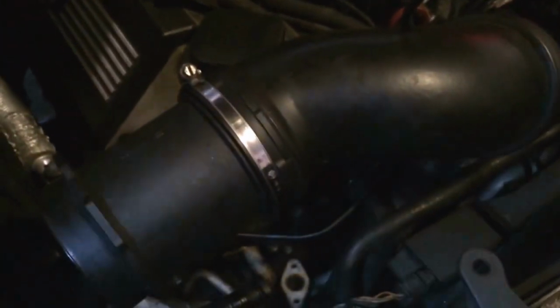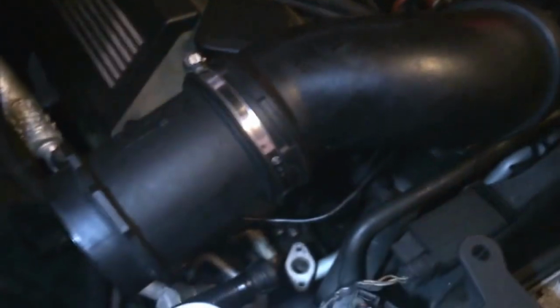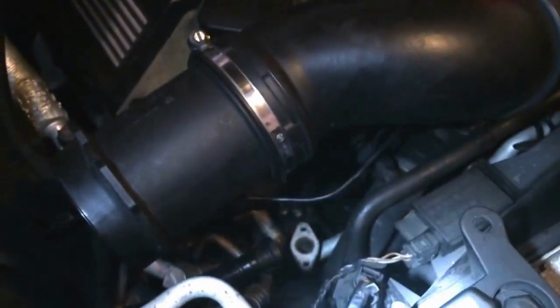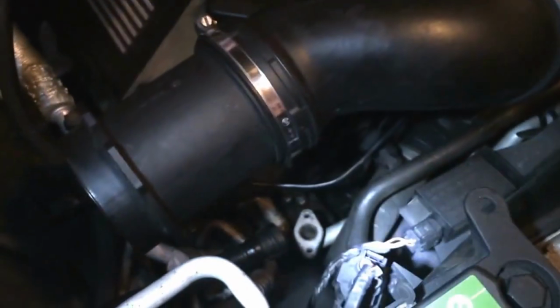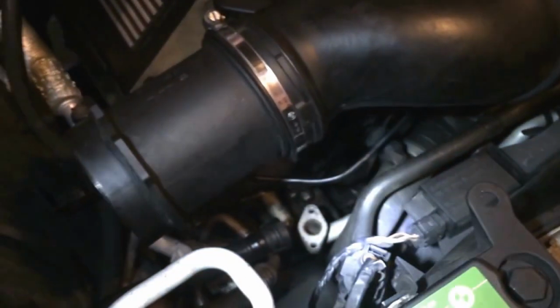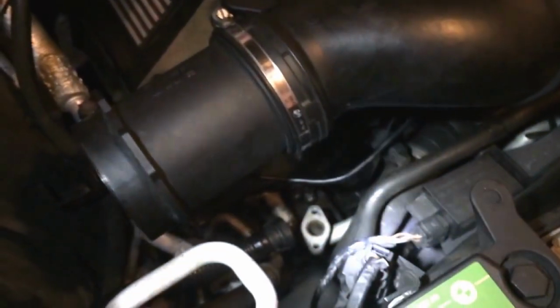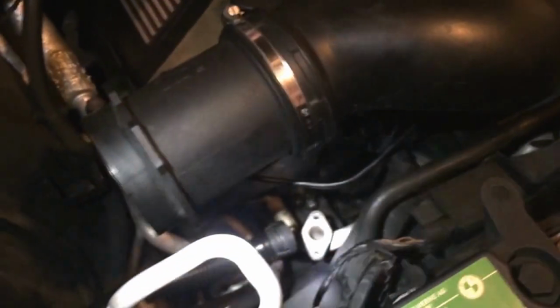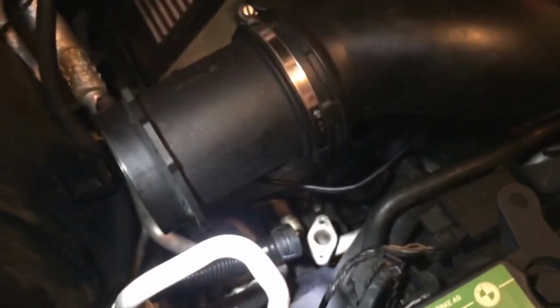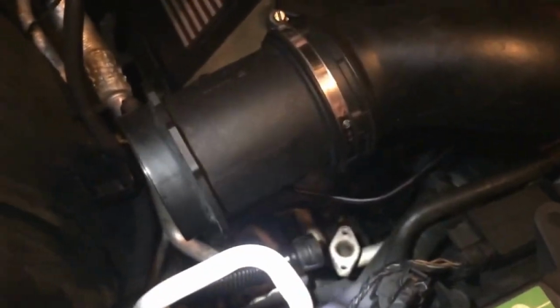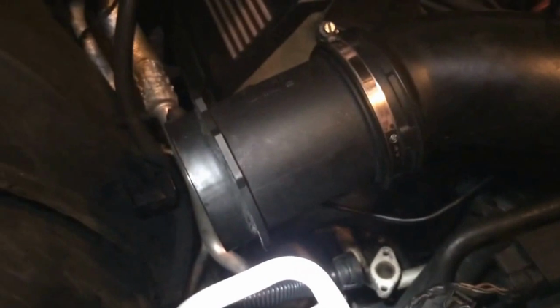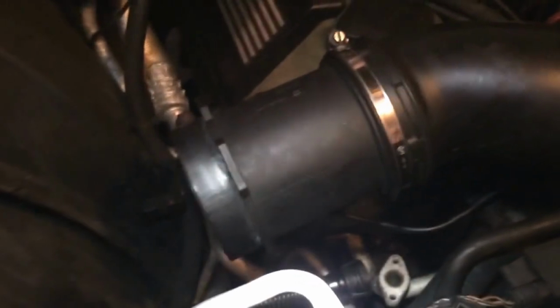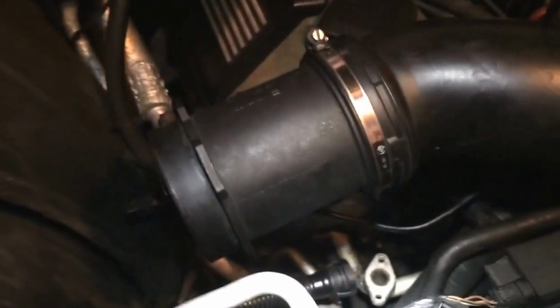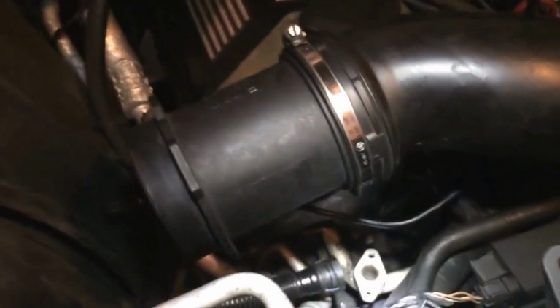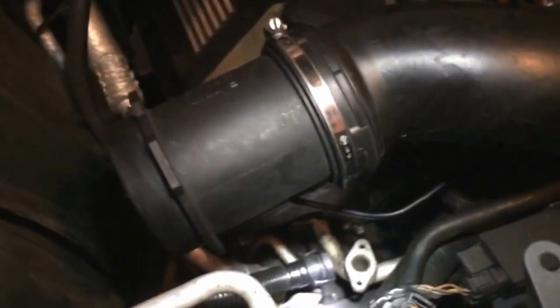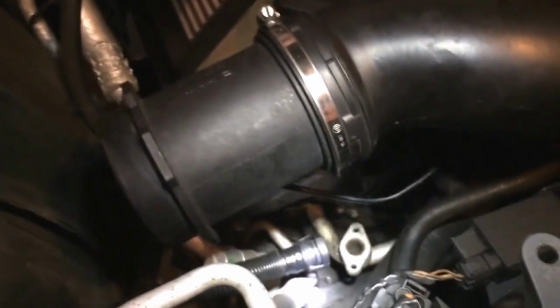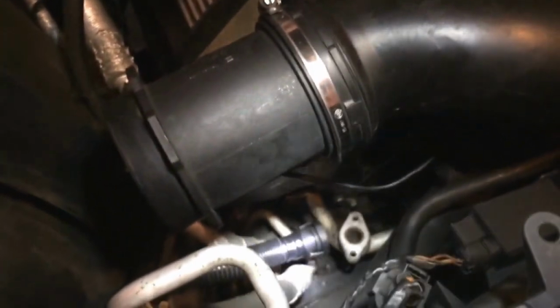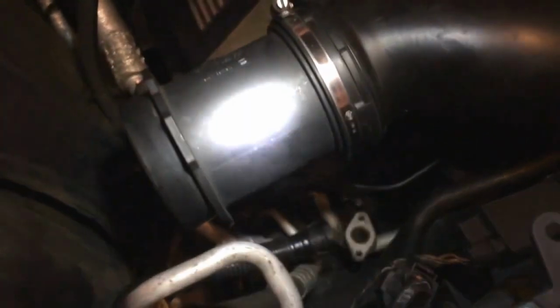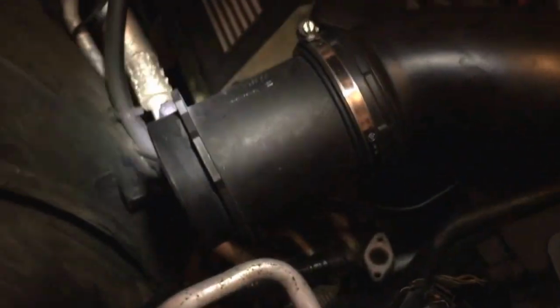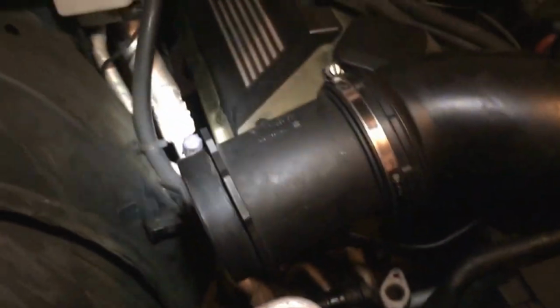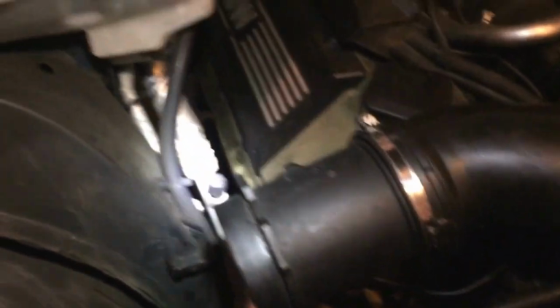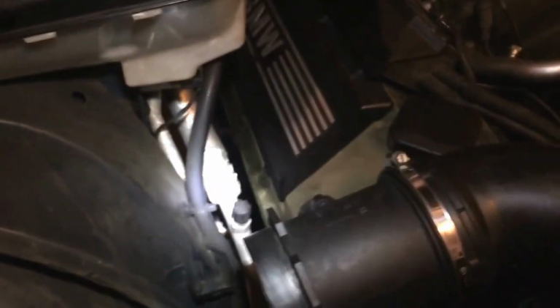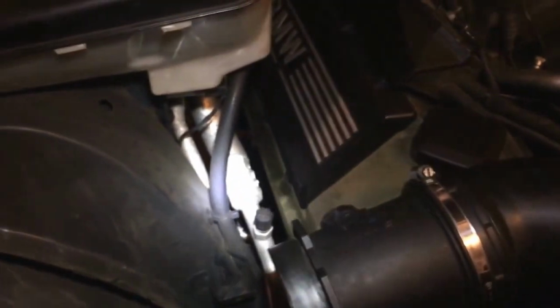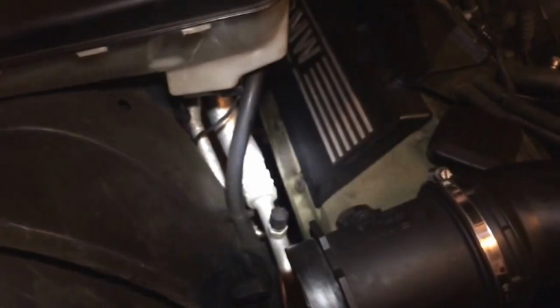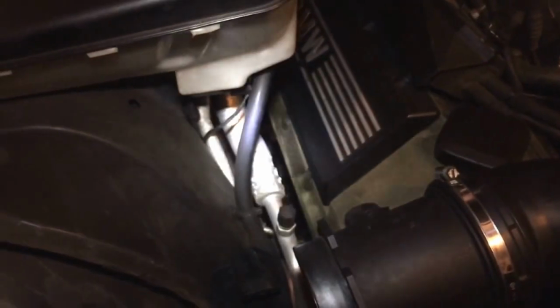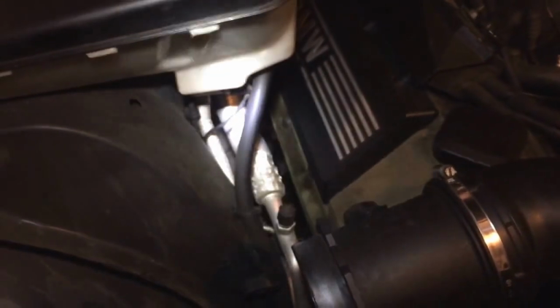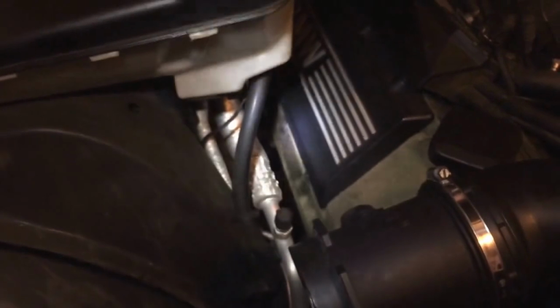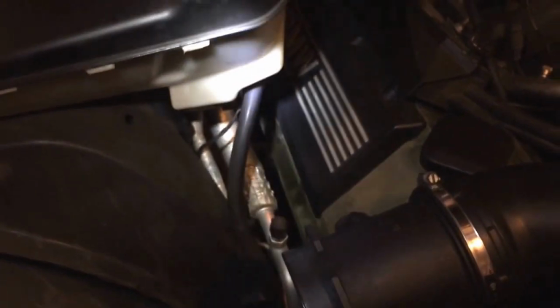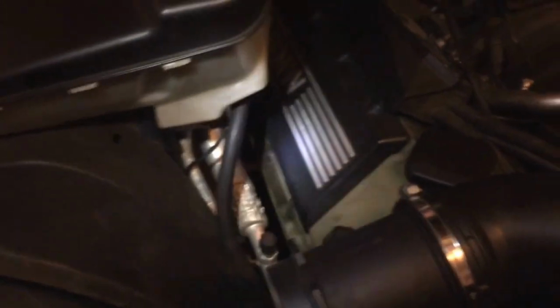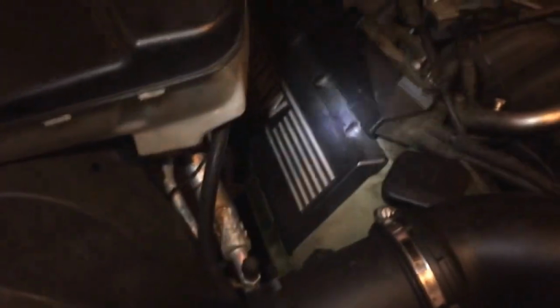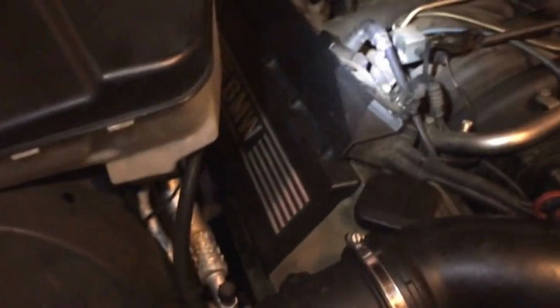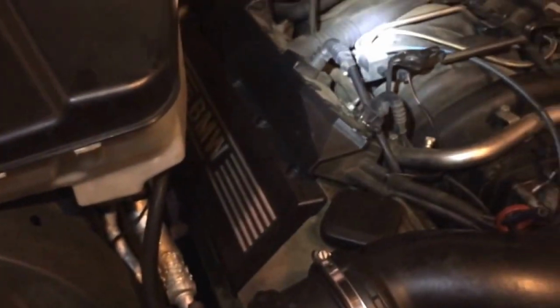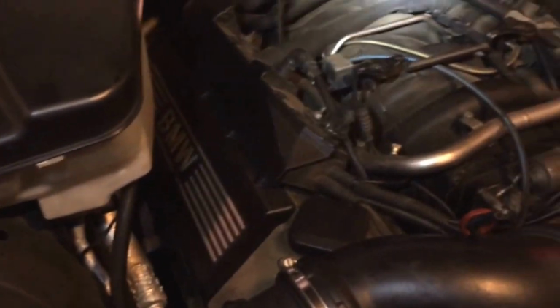I've also got an EVAP problem, and I got a misfire. I've got an oil leak — the thing is falling apart faster than I can fix it.